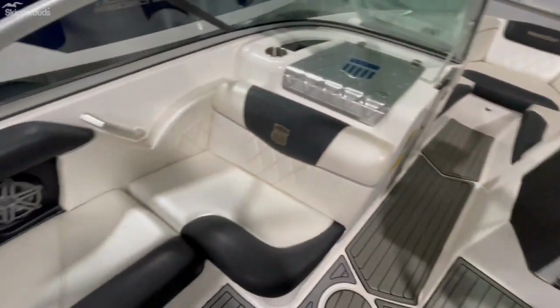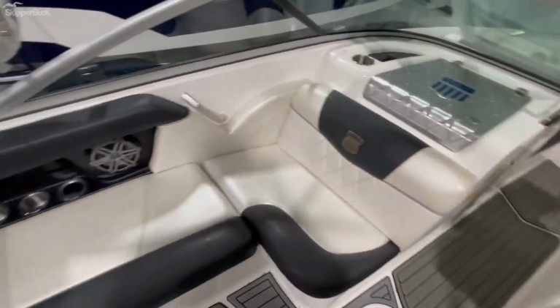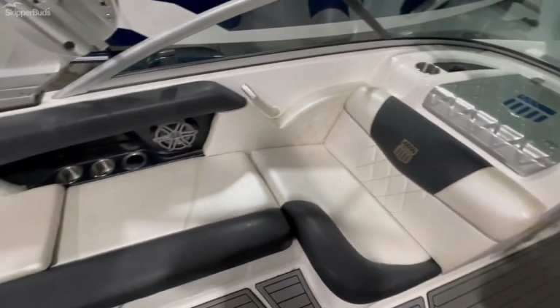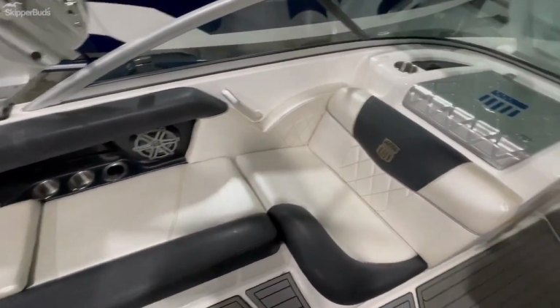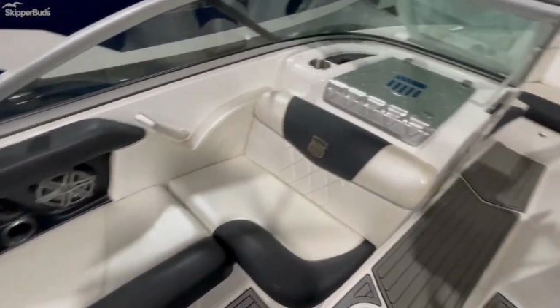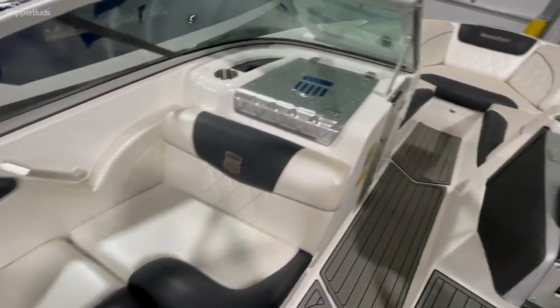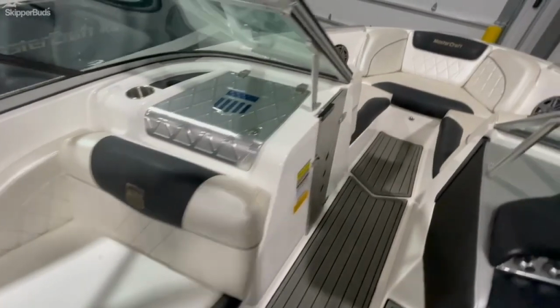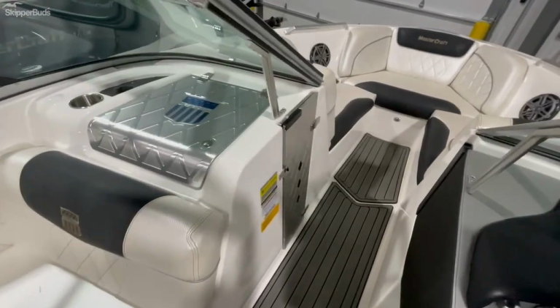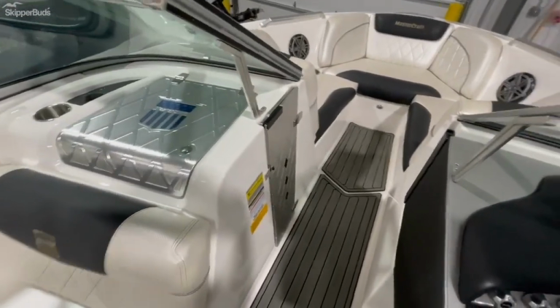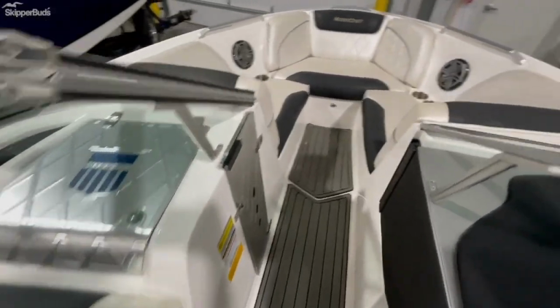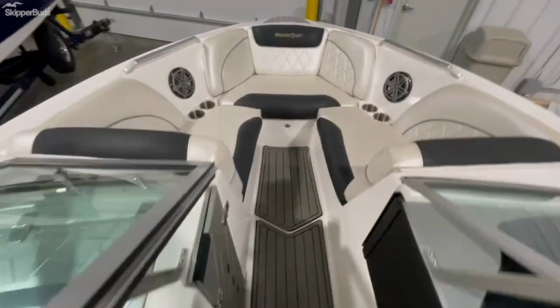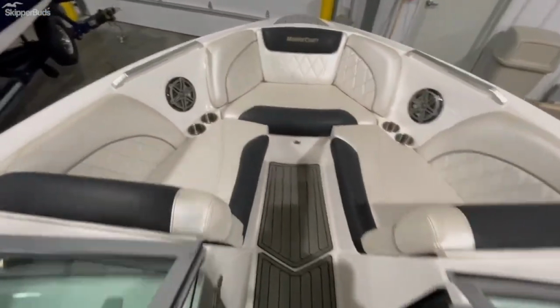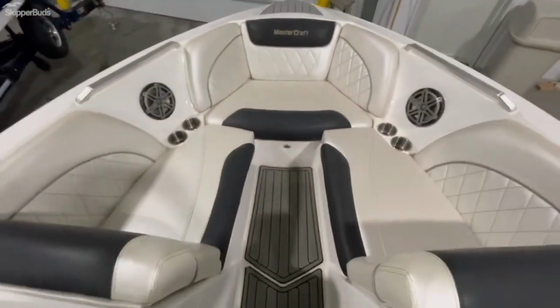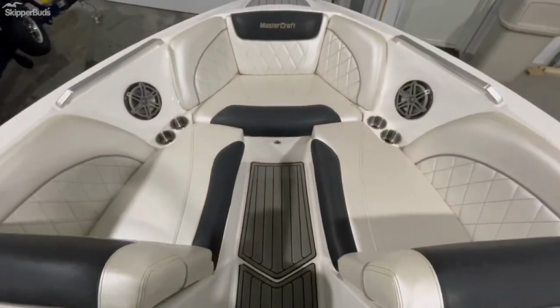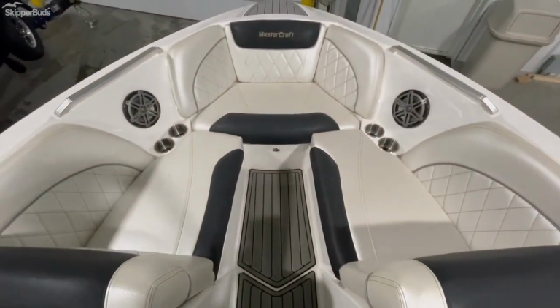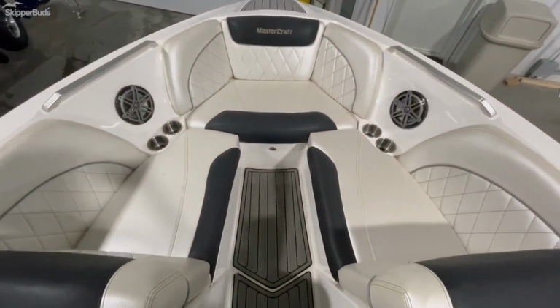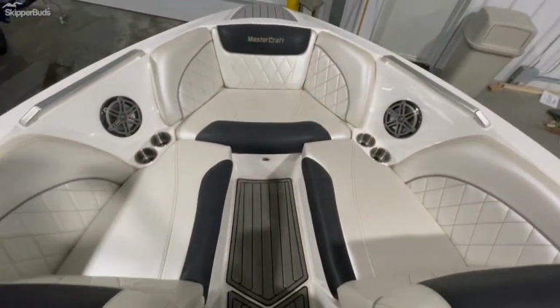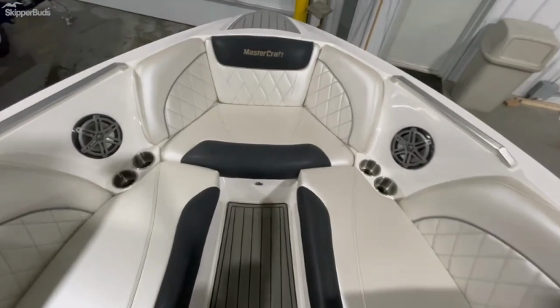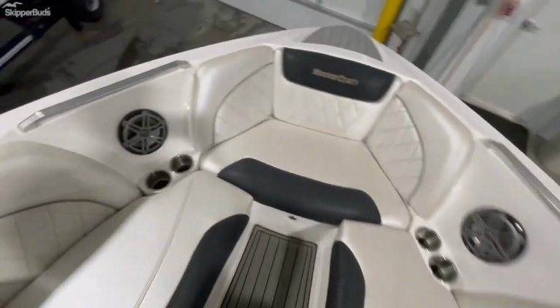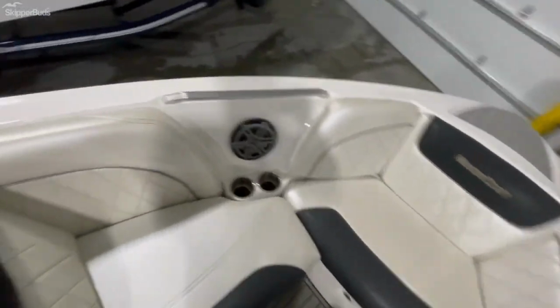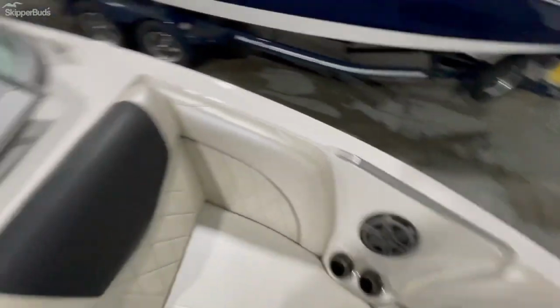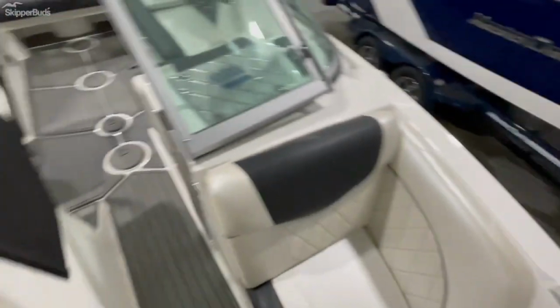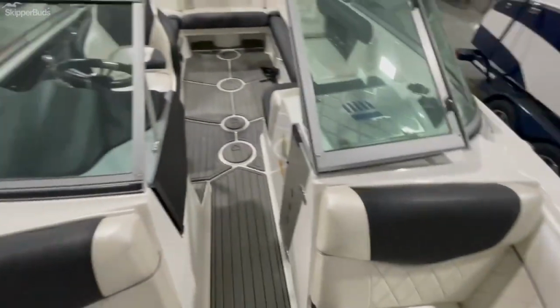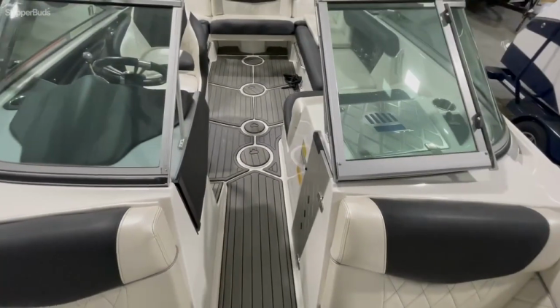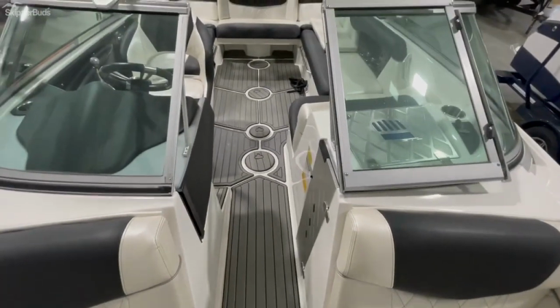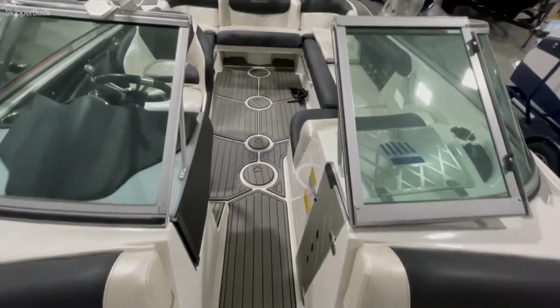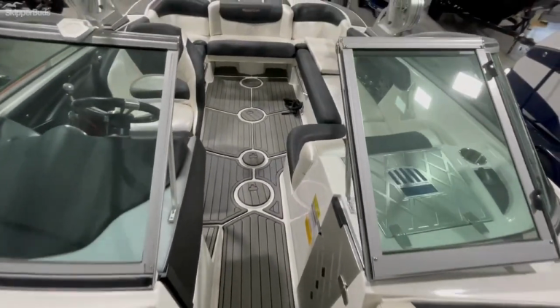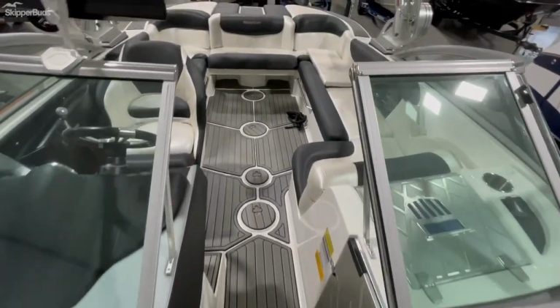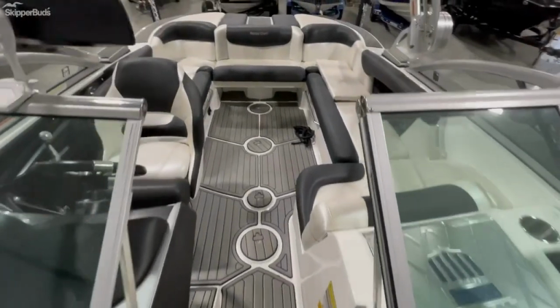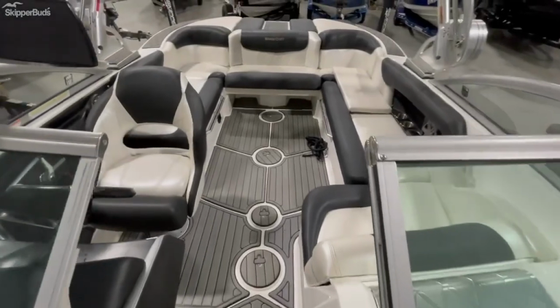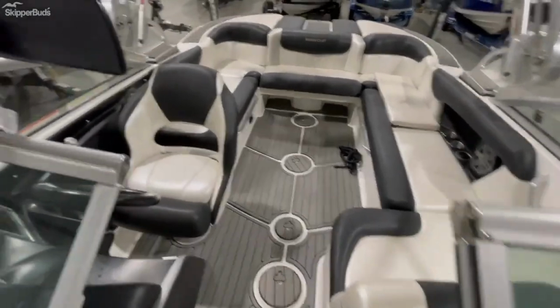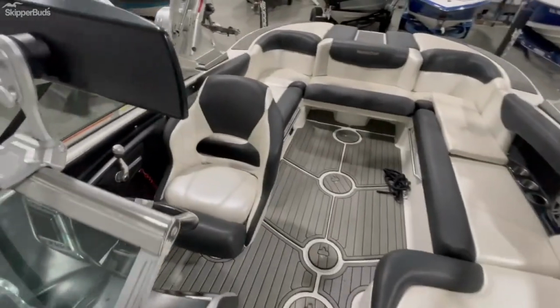Tons of storage on this boat under every seat. Nice billet walkthrough door up into the spacious bow — really nice up here. Seating capacity for 16 people, so you can cram quite a few of your friends and family in here when you're out on the water.